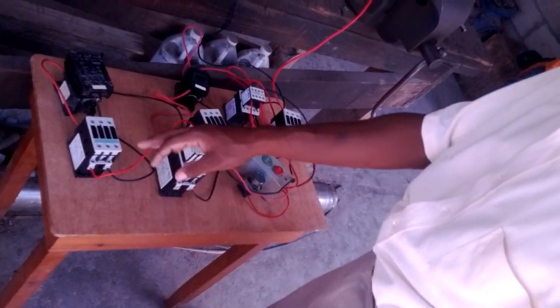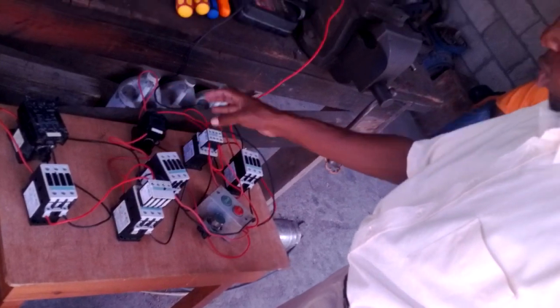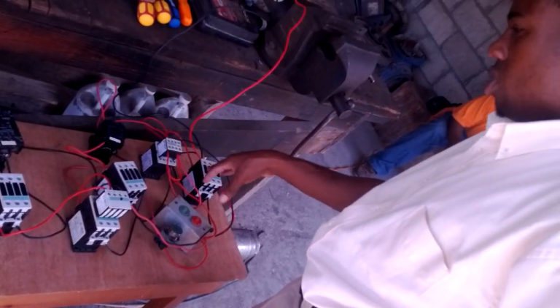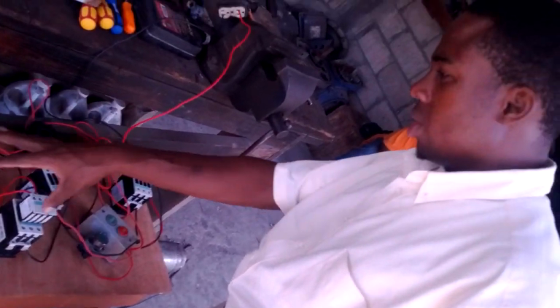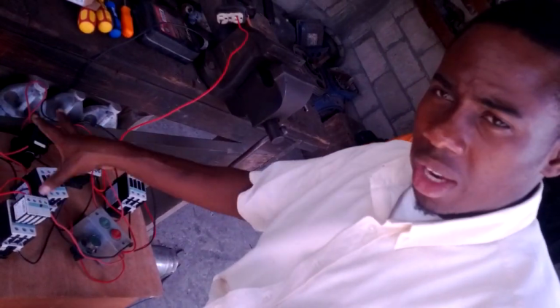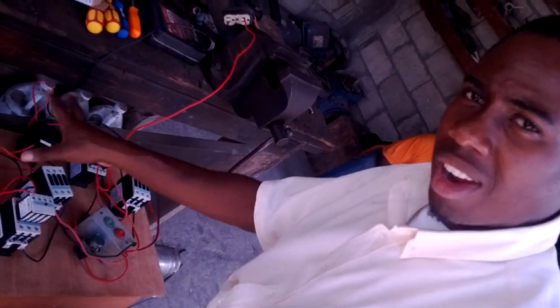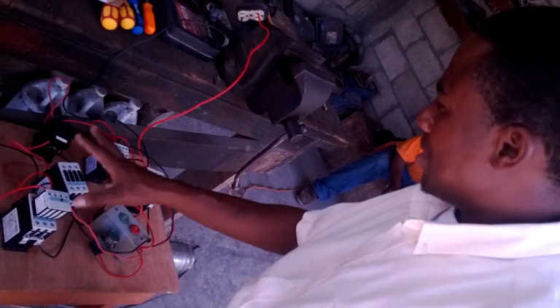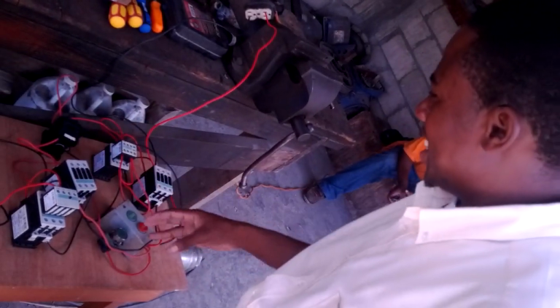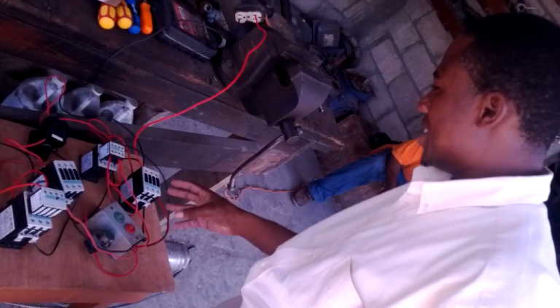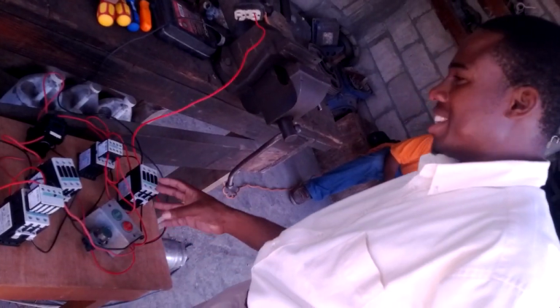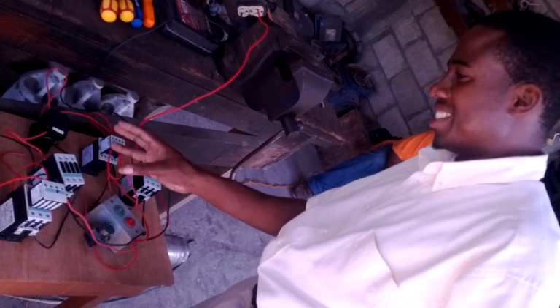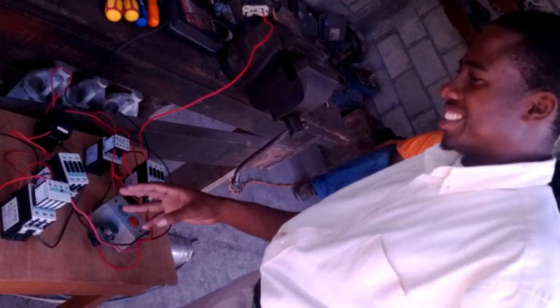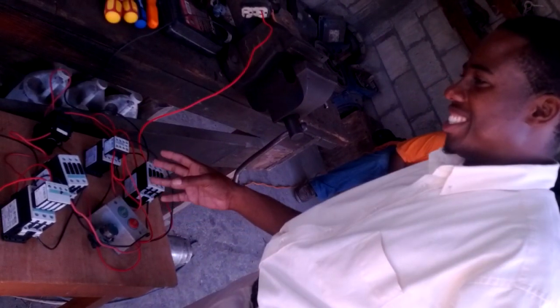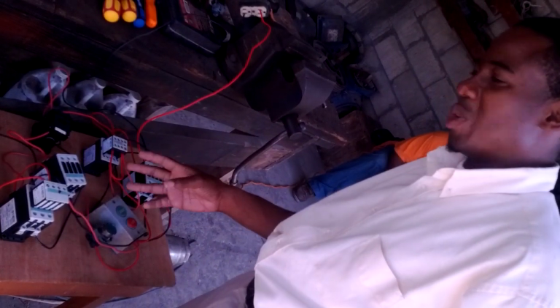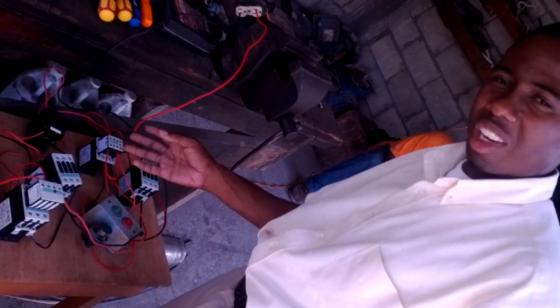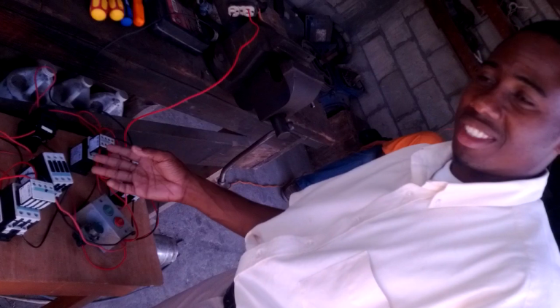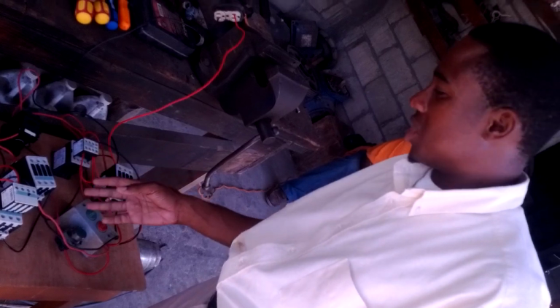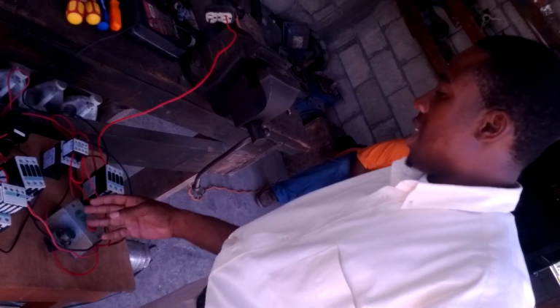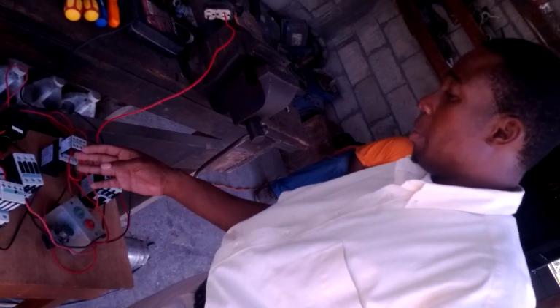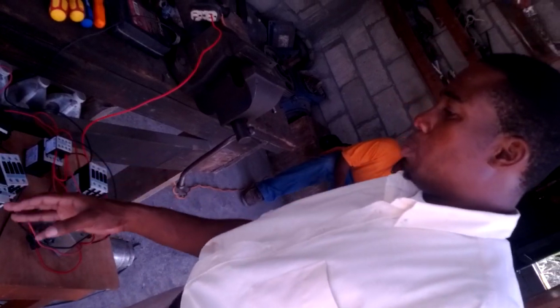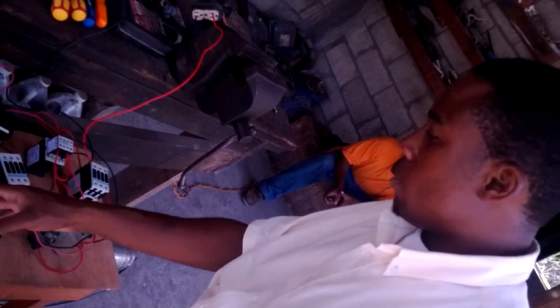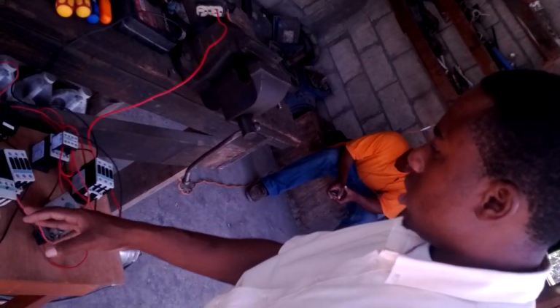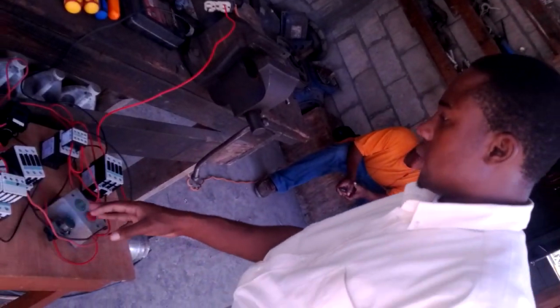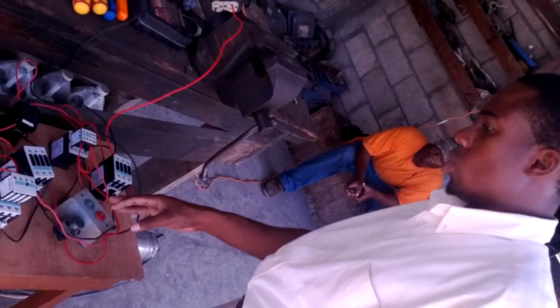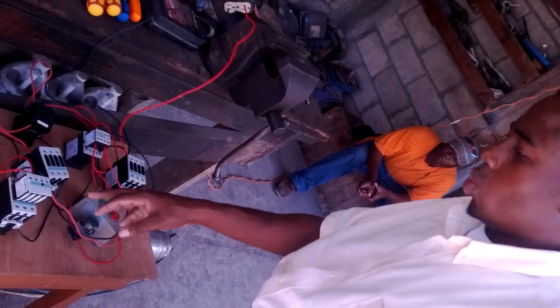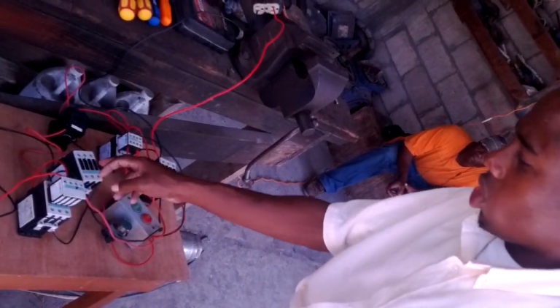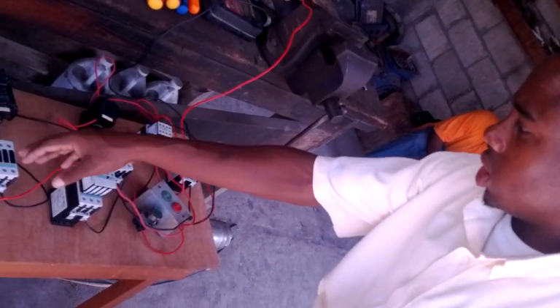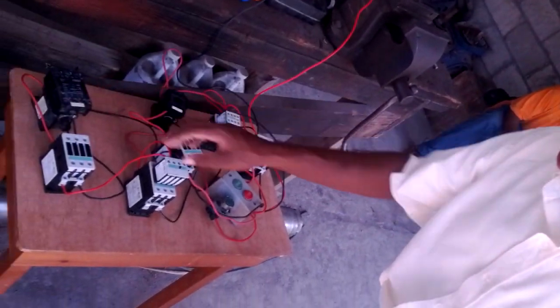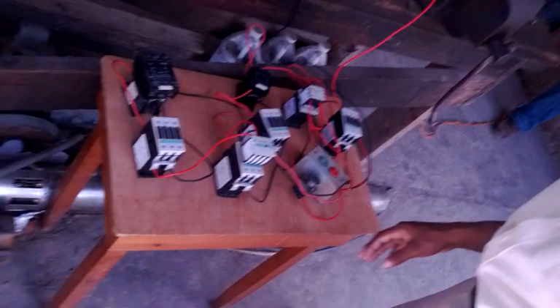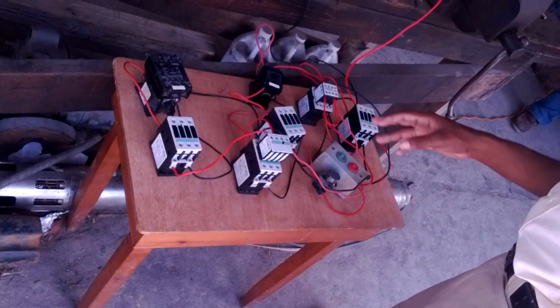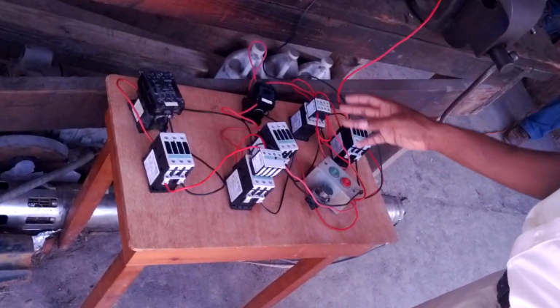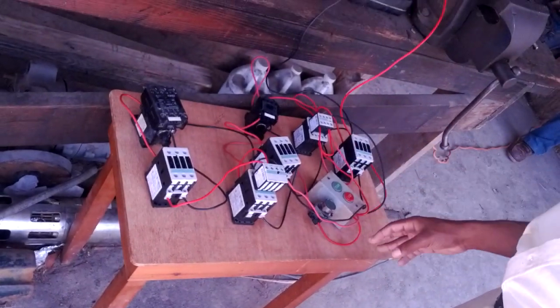Don't worry about all the wires and stuff like that. It's basic, it looks junky, but it works. I'm going to push the buttons so you can see which coil energizes and which doesn't.